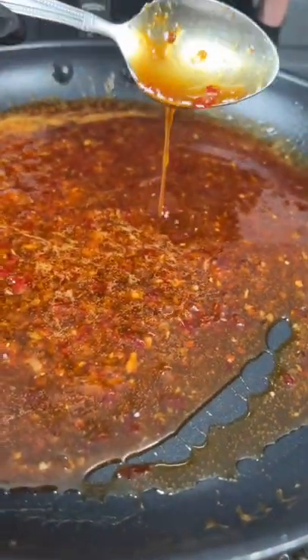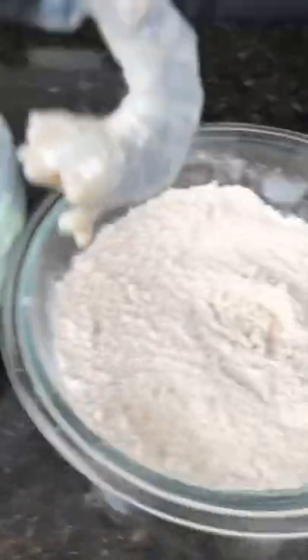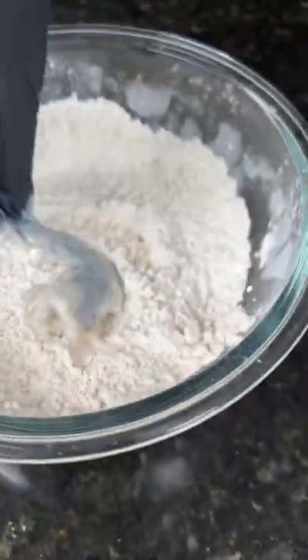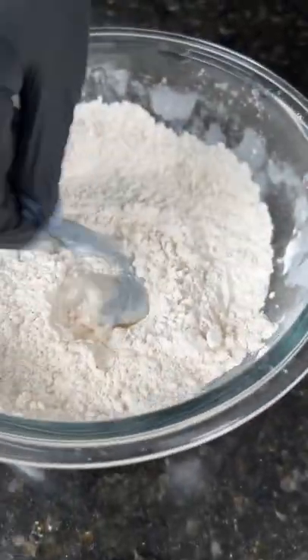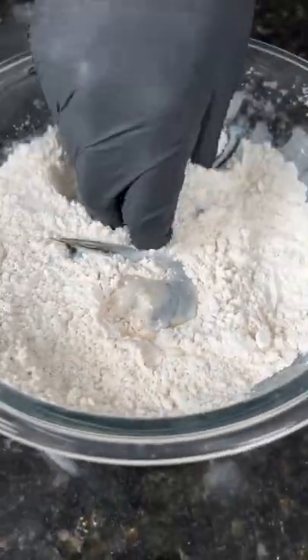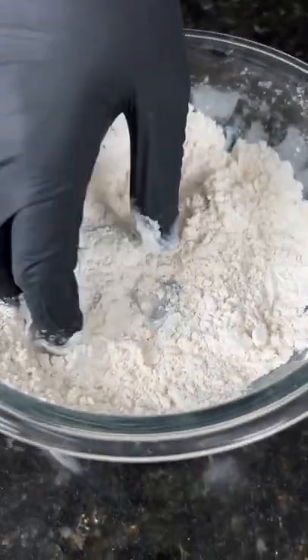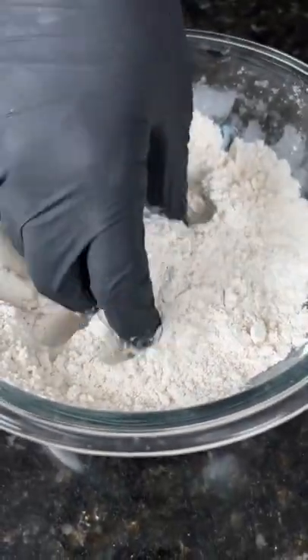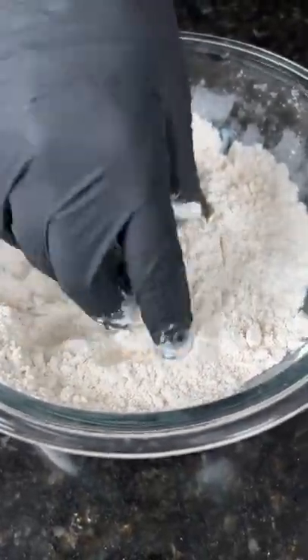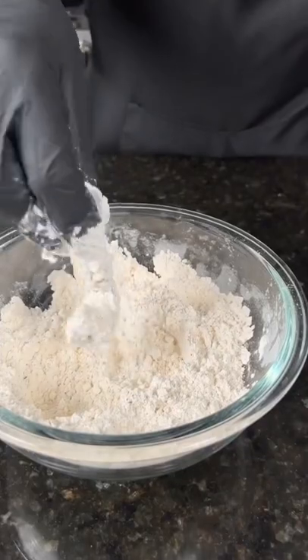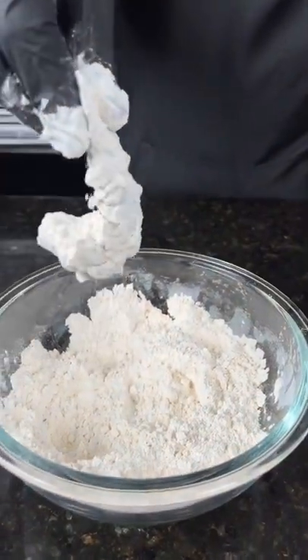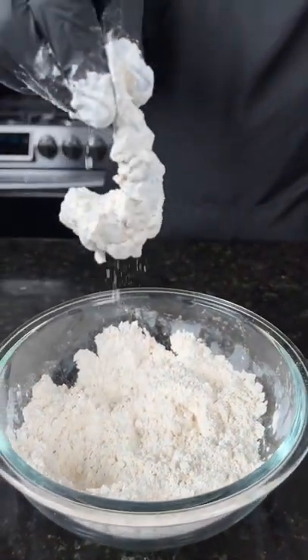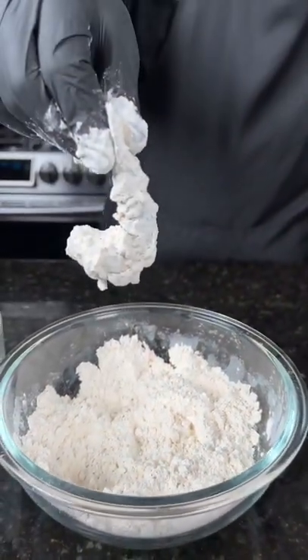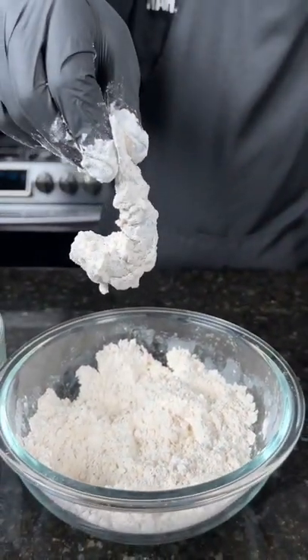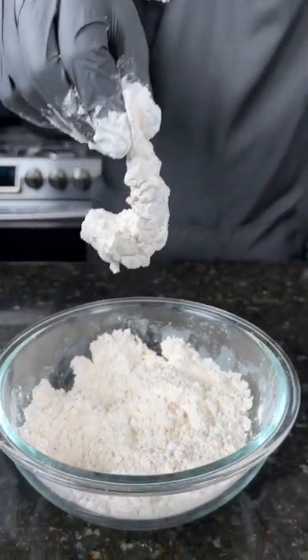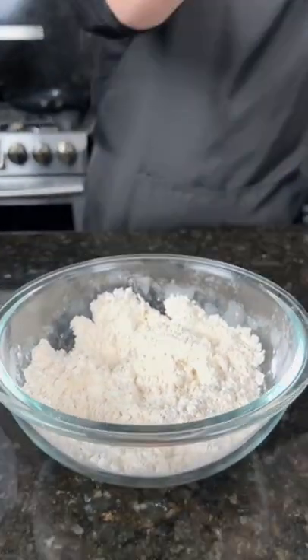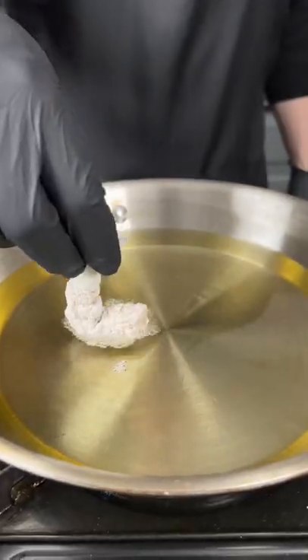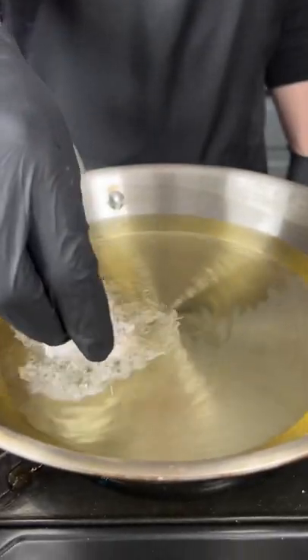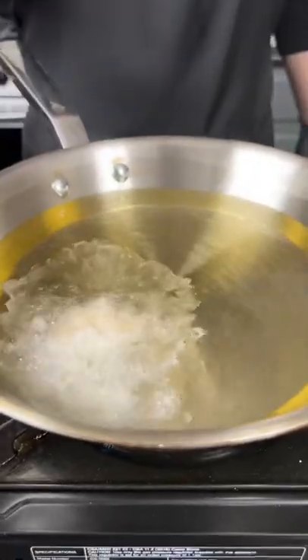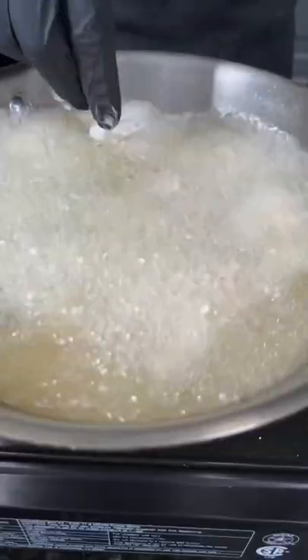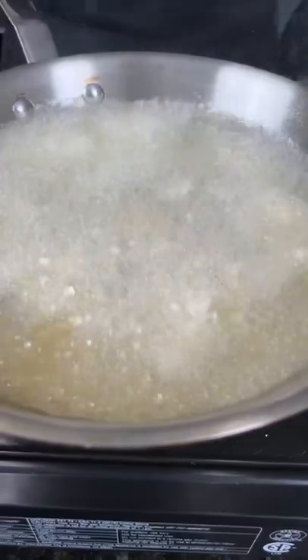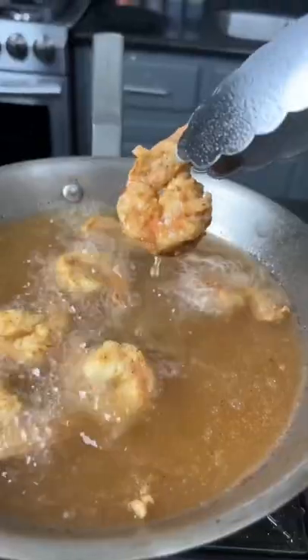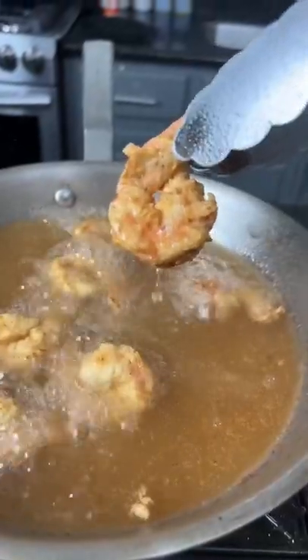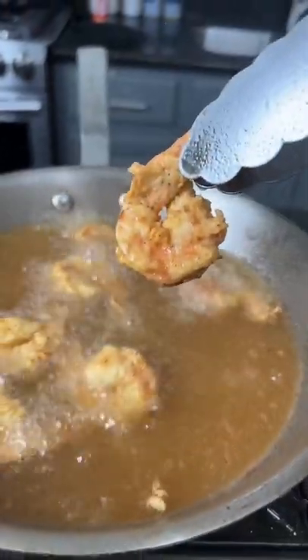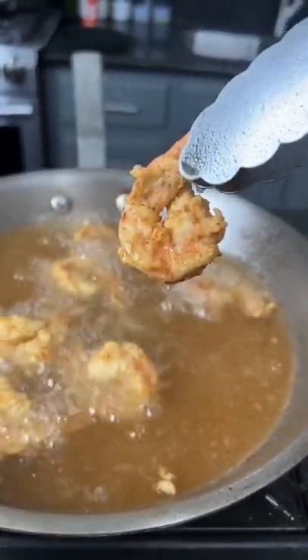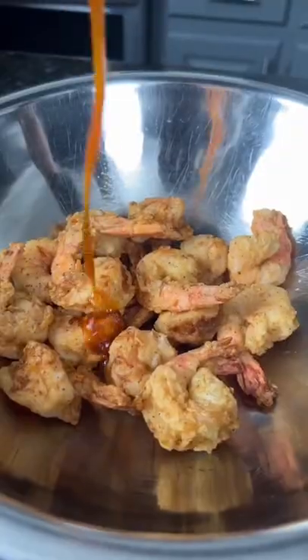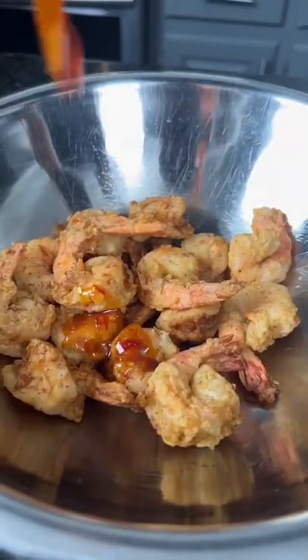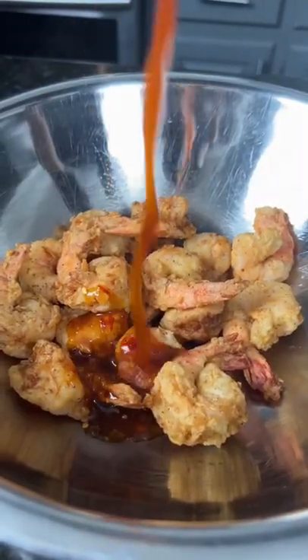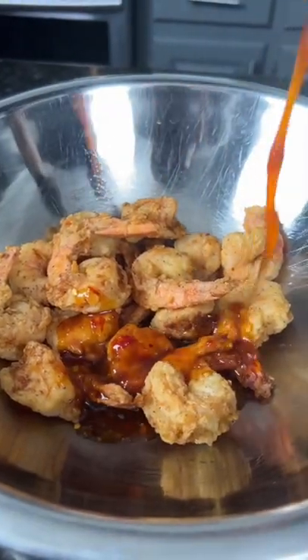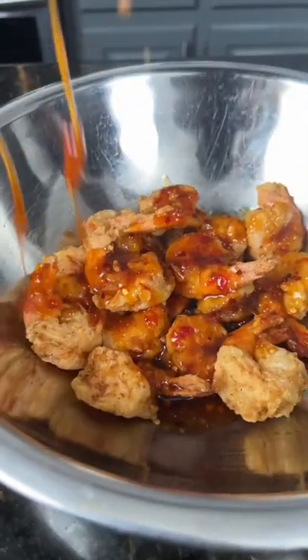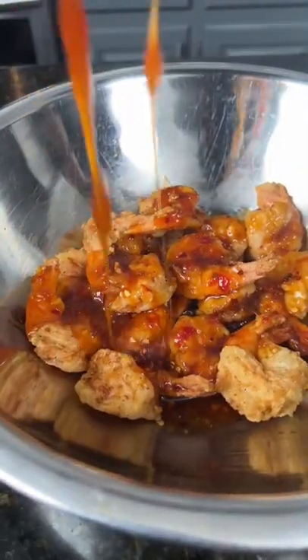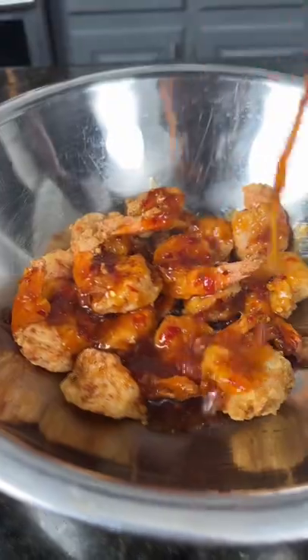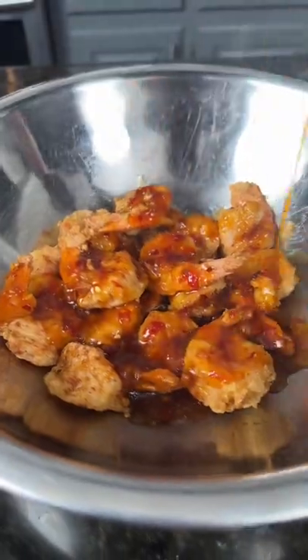Now it's time to fry some shrimp. Take those shrimp from the buttermilk into the seasoned flour, then from the seasoned flour into 350-degree oil — and don't blink, because these fry fast, about three or four minutes until they're golden brown and beautiful. Looking good! Add your shrimp to a mixing bowl and add the sauce.